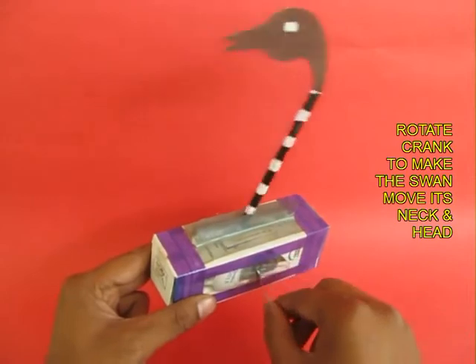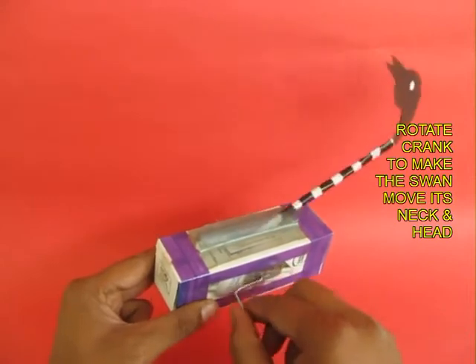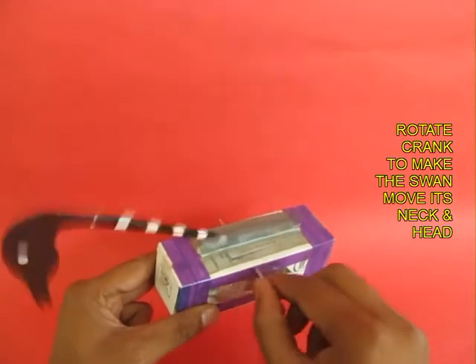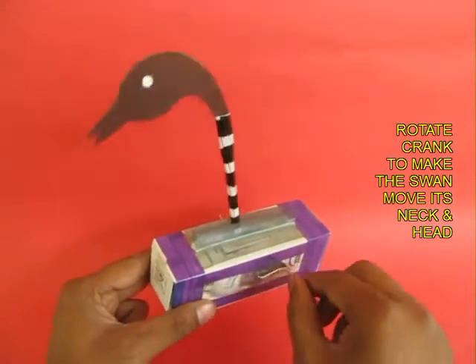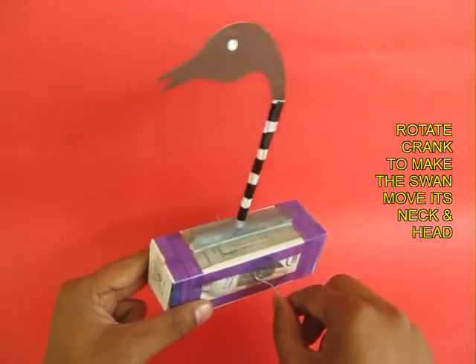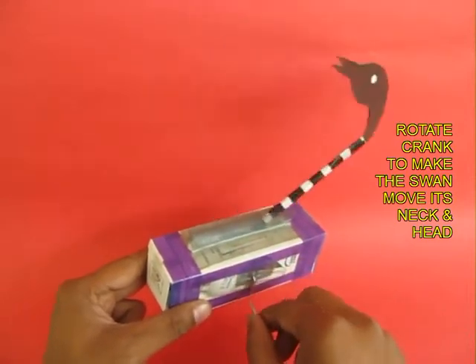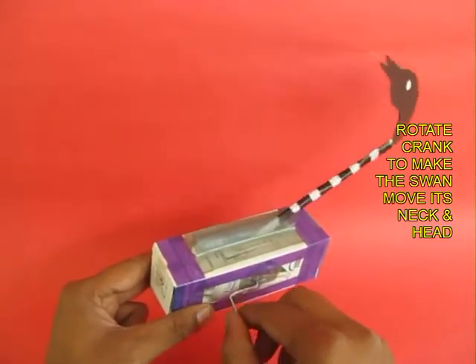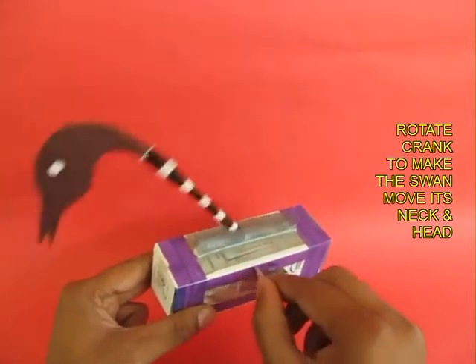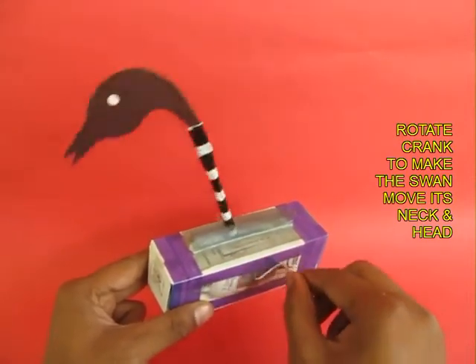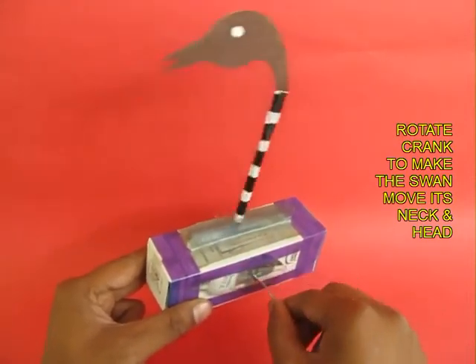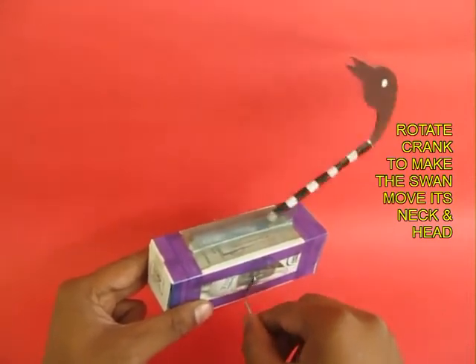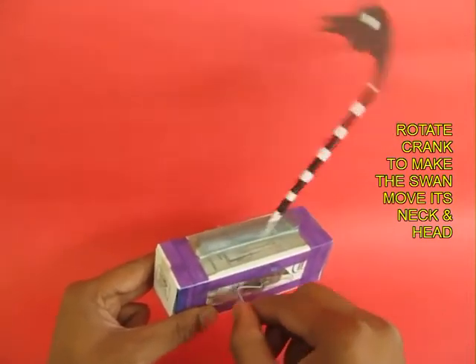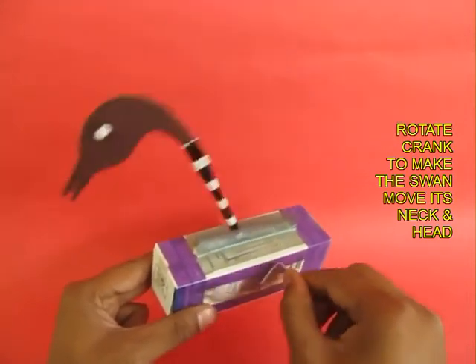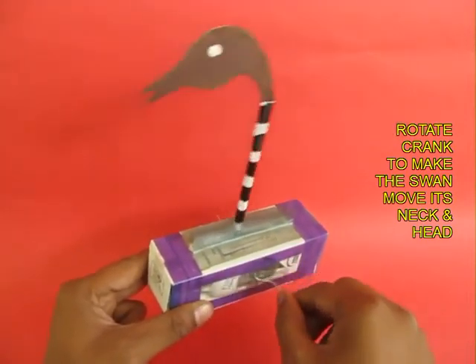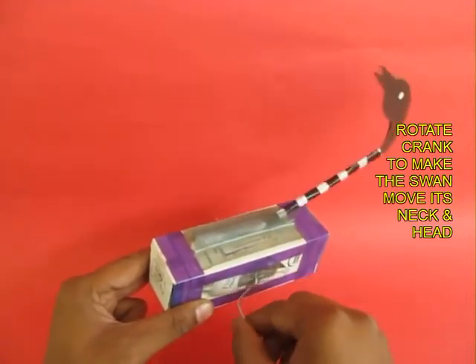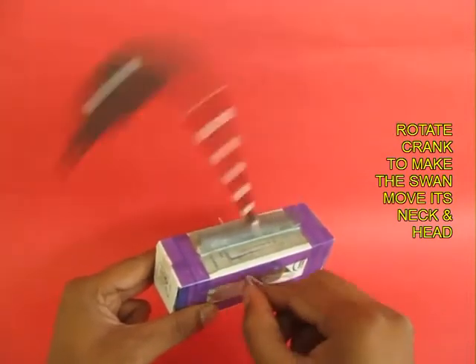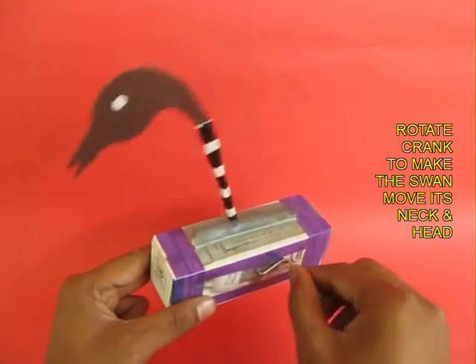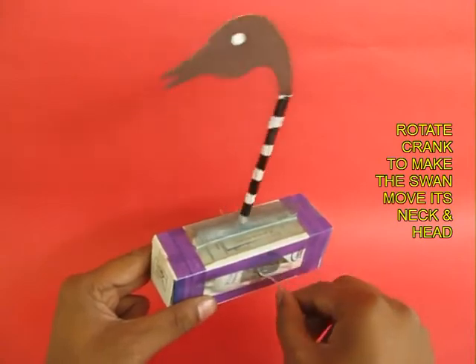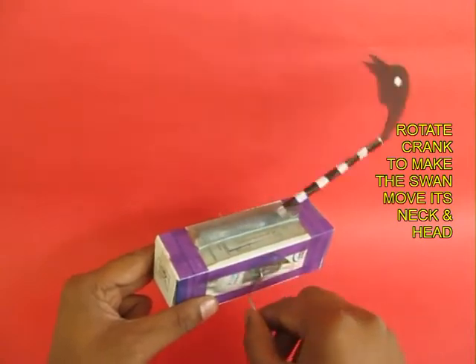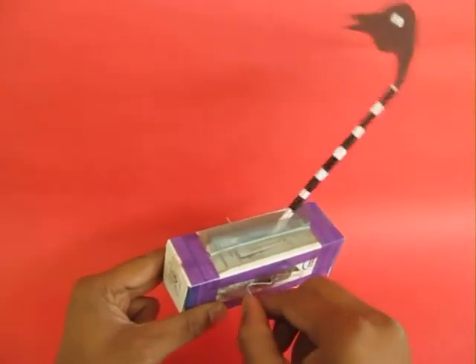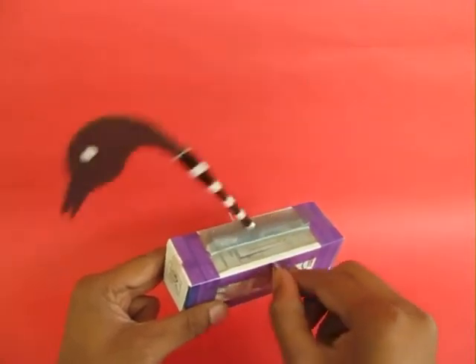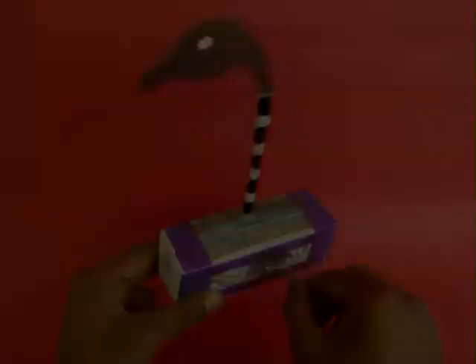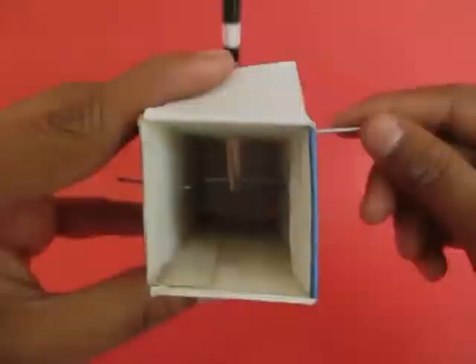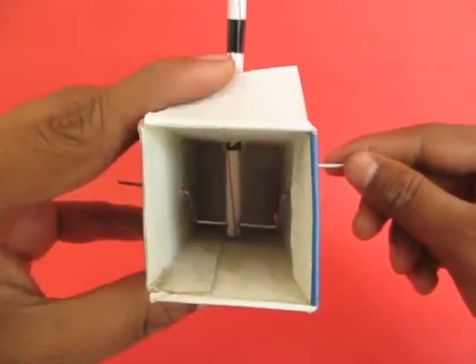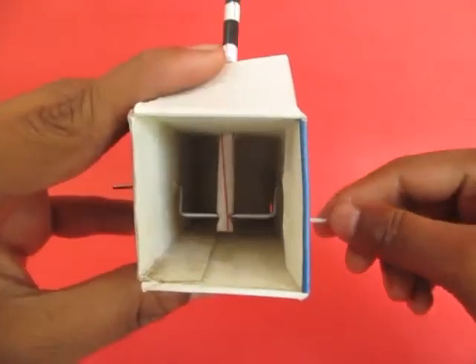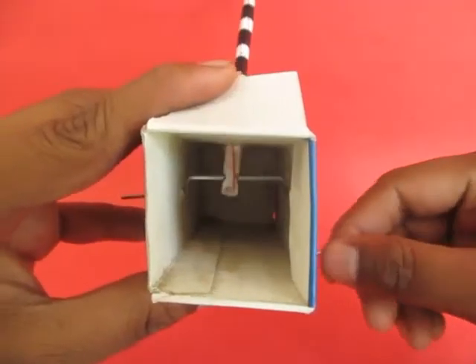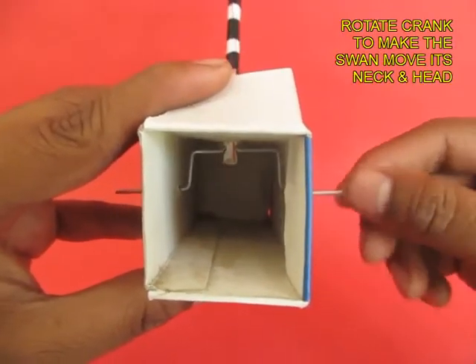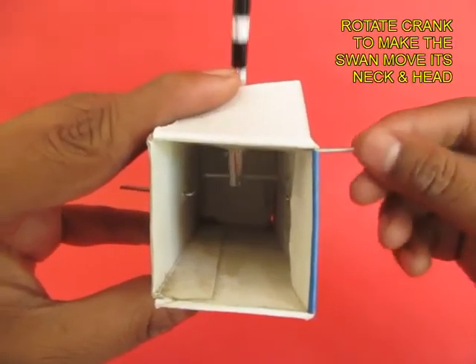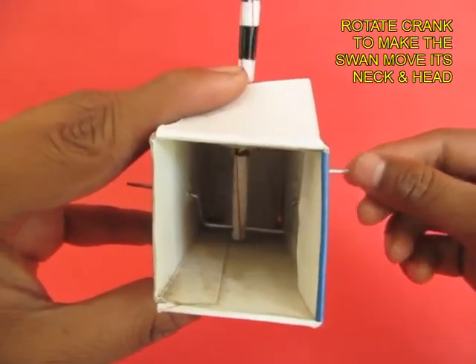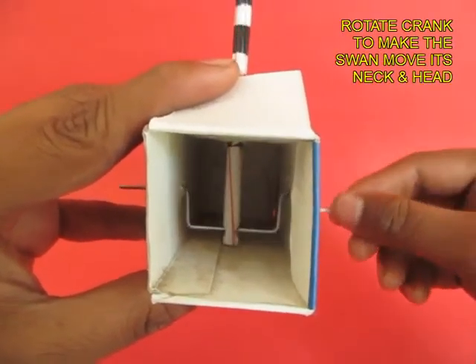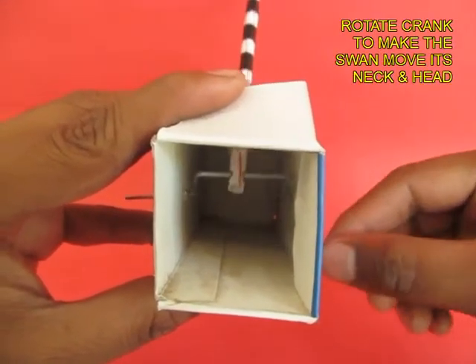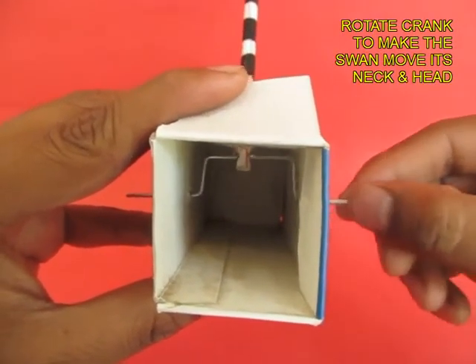the swan will strike its head in a very fascinating manner. The crank converts circular motion into rectilinear motion.